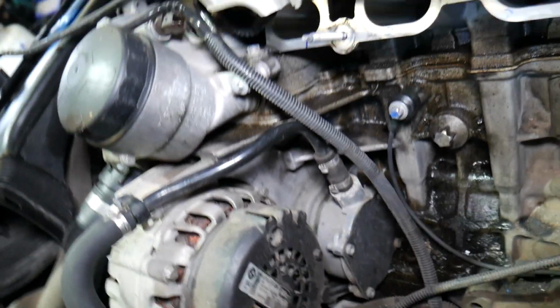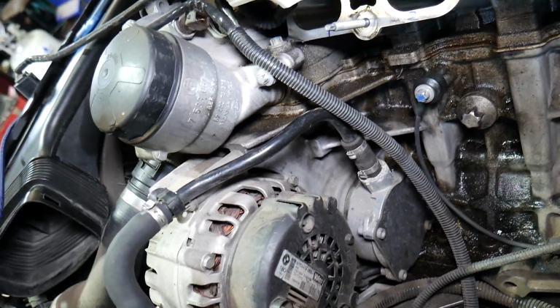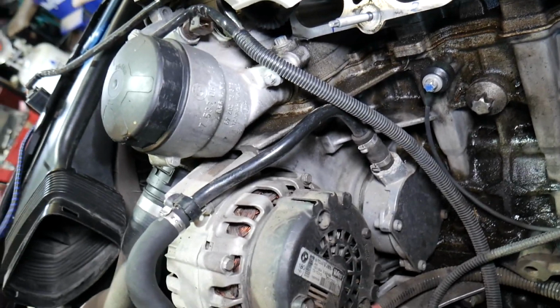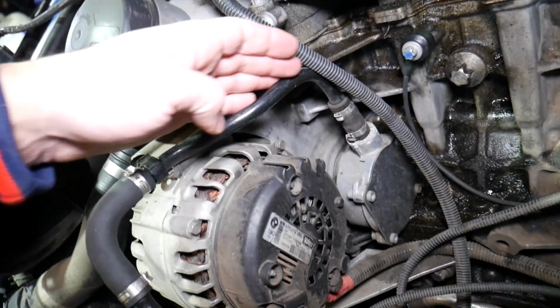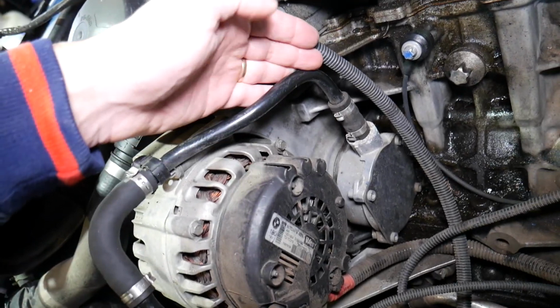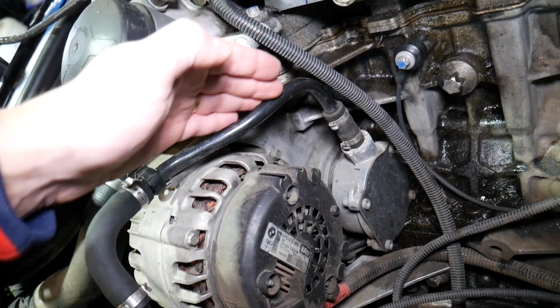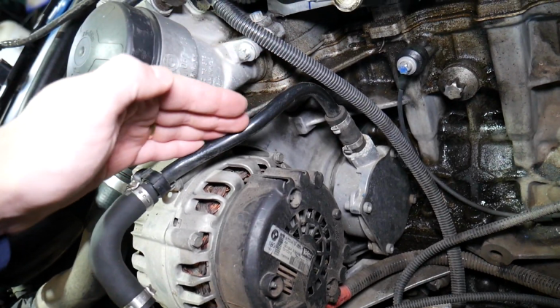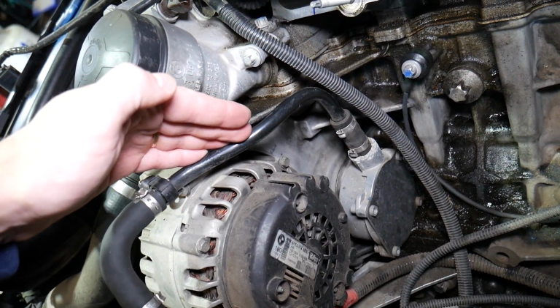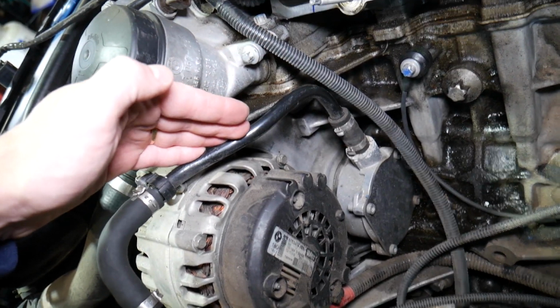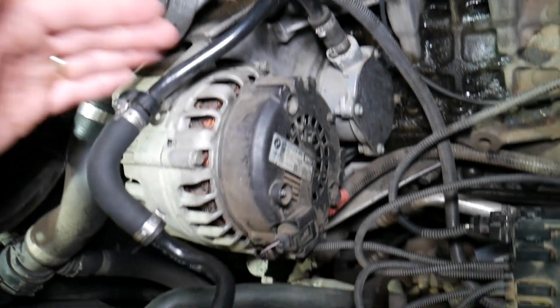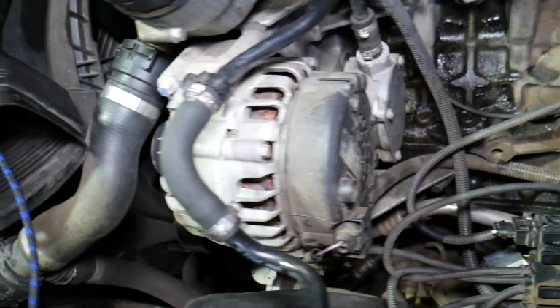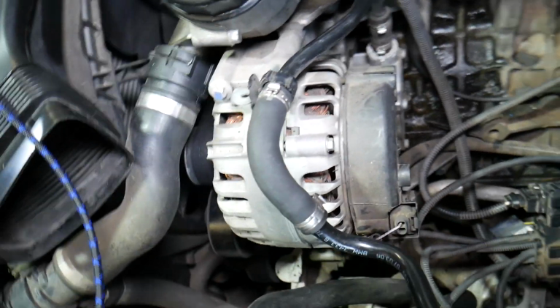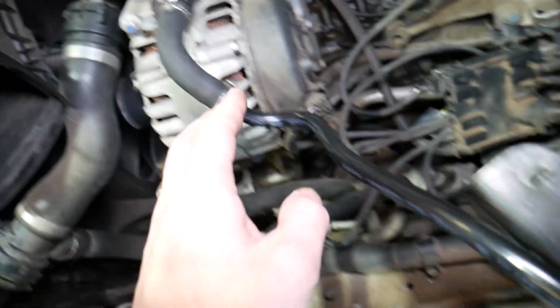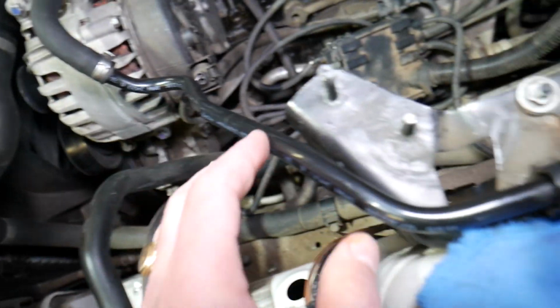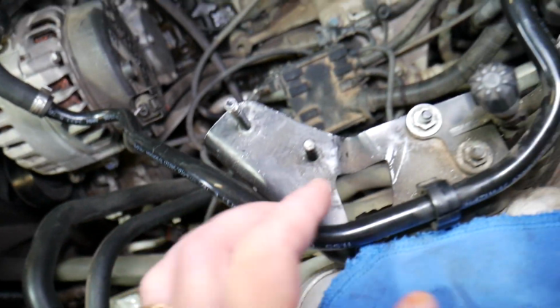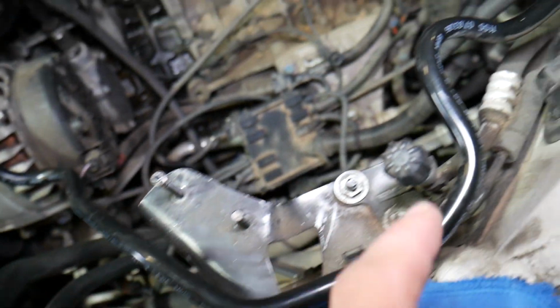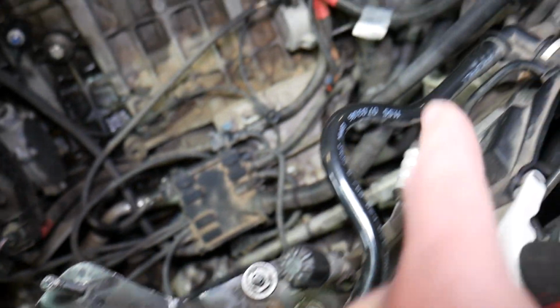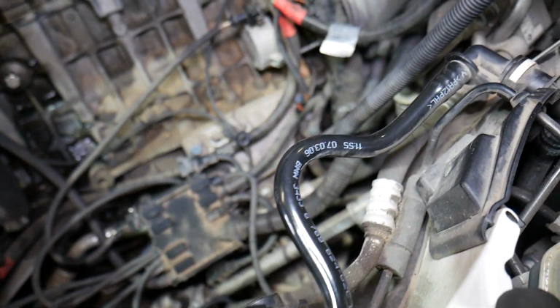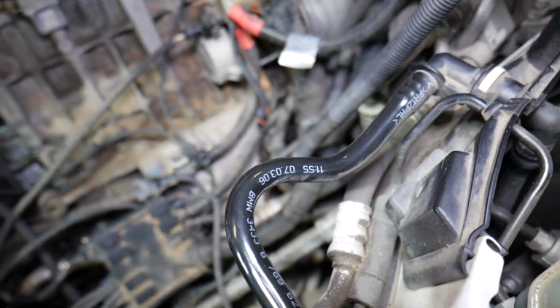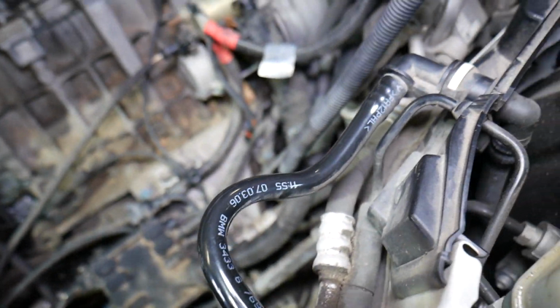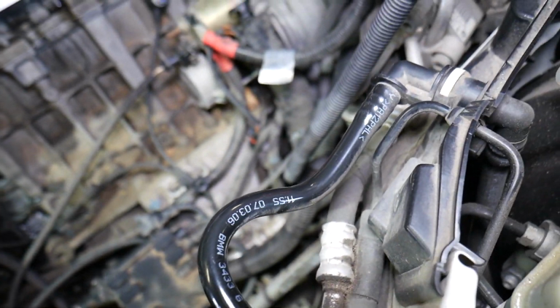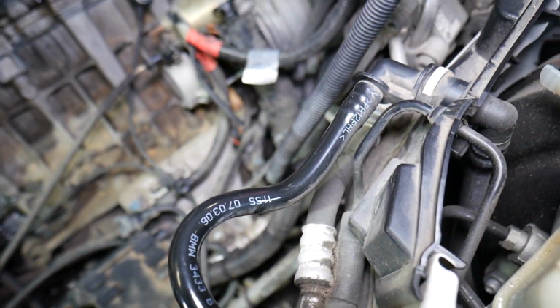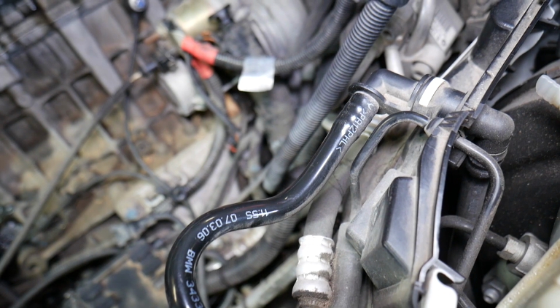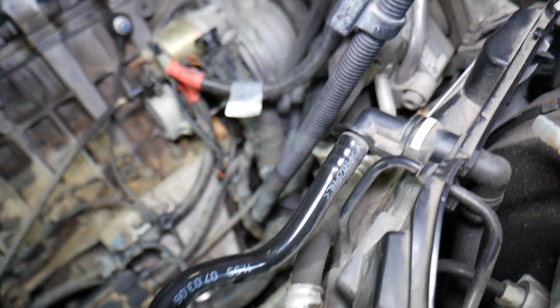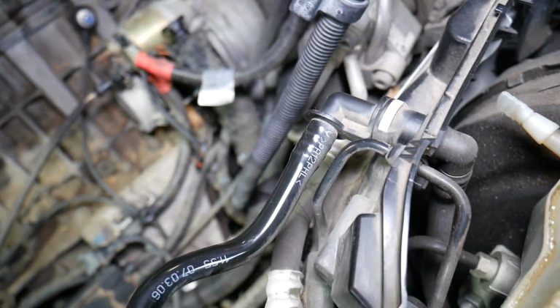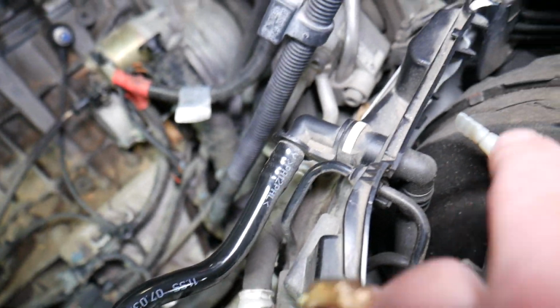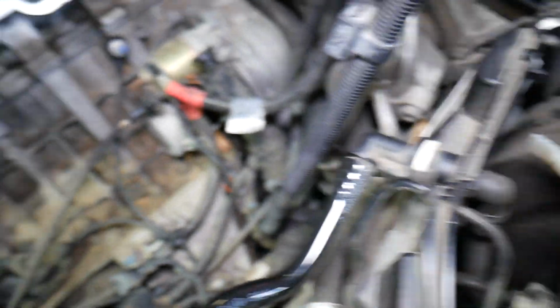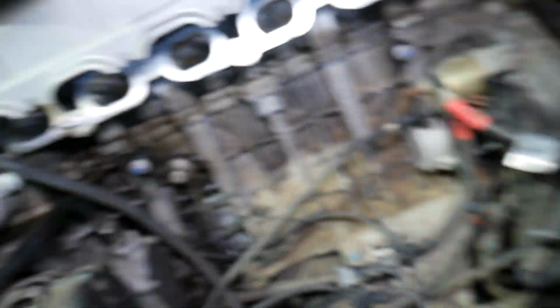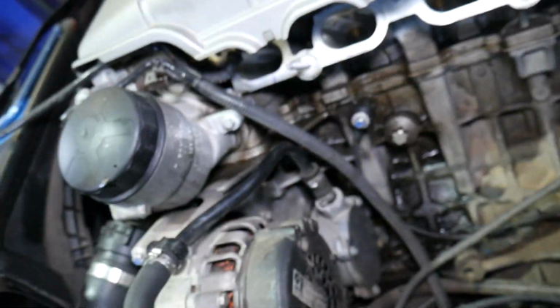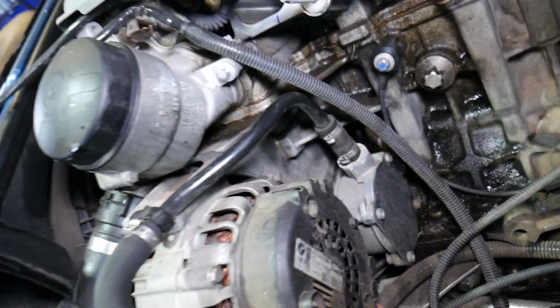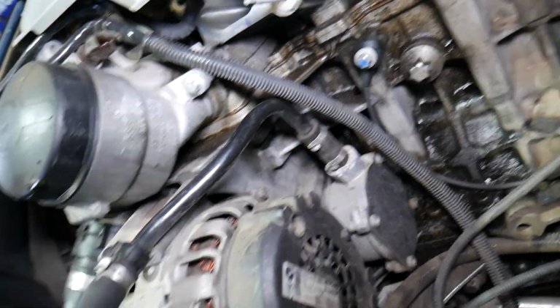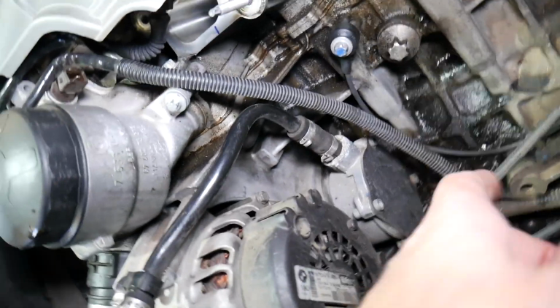This is the pipe right here — inspect the whole pipe, make sure it's not cracked or leaking, all the way to where it connects to the brake booster.